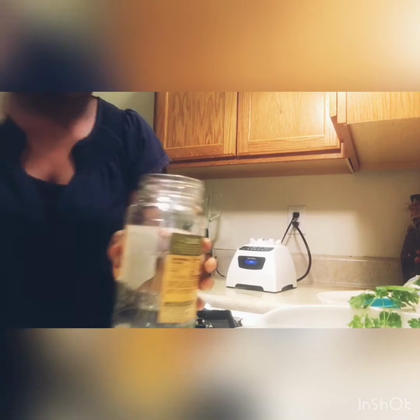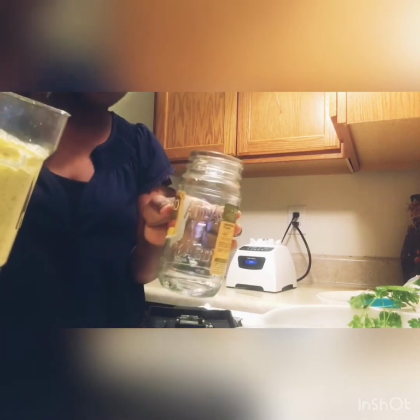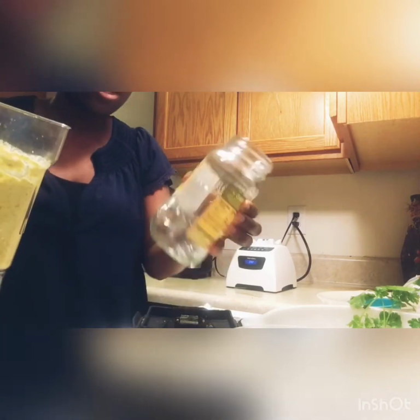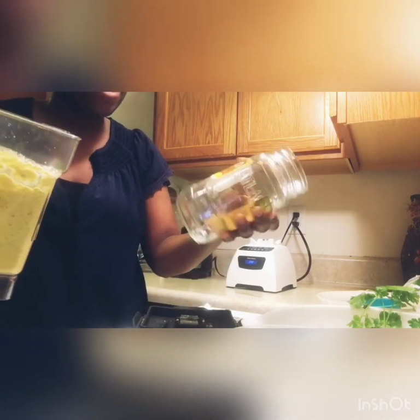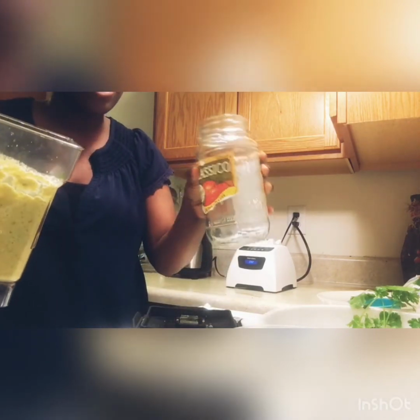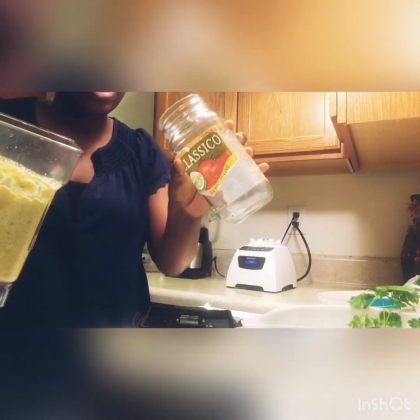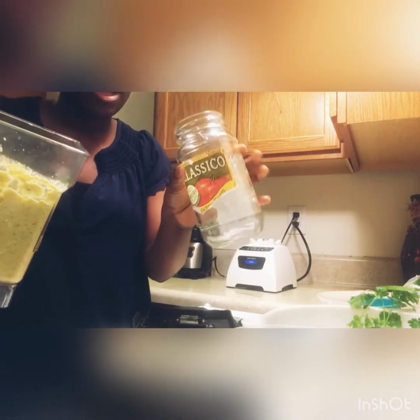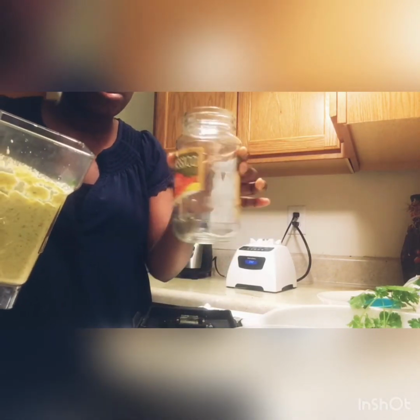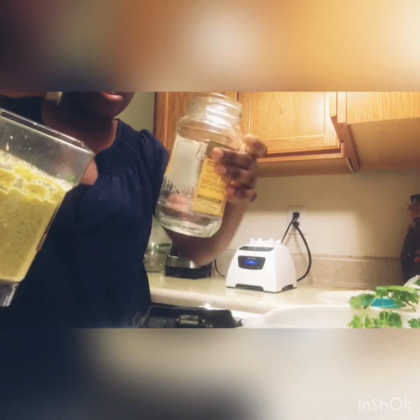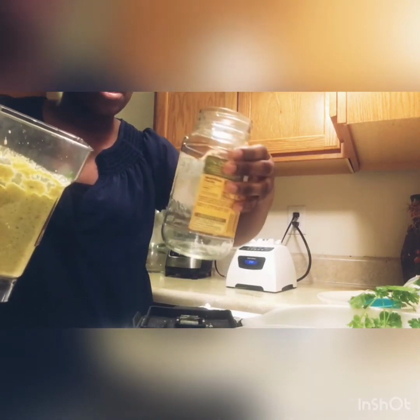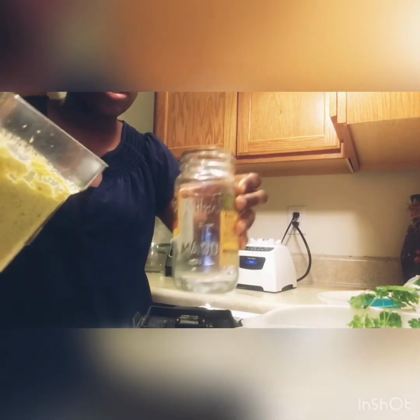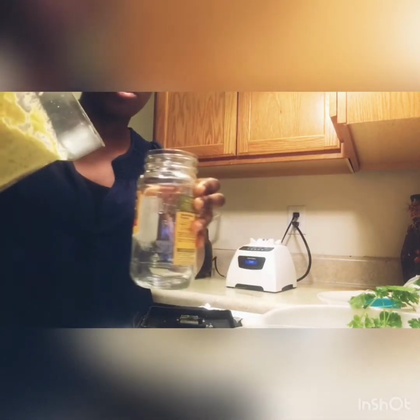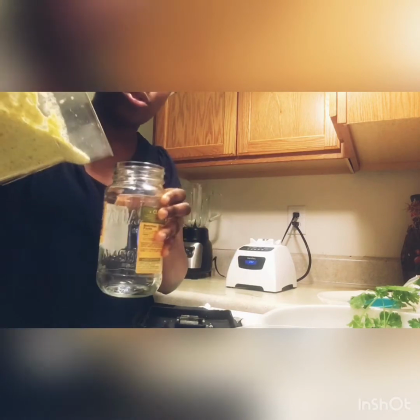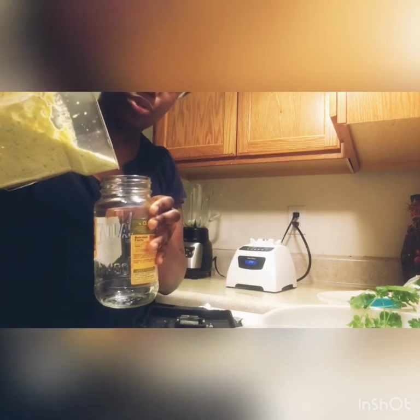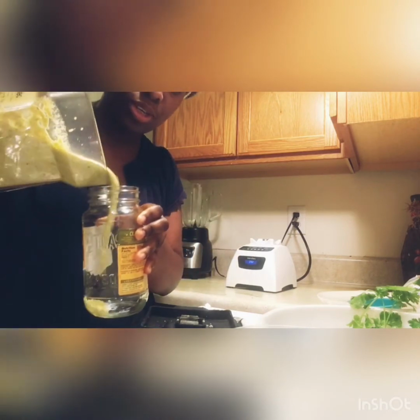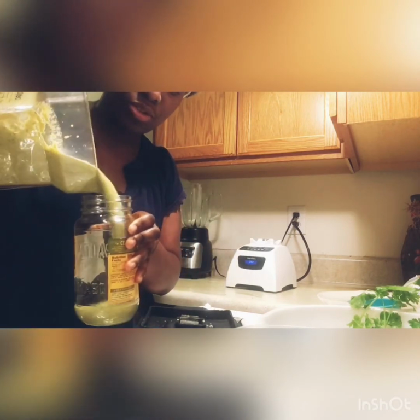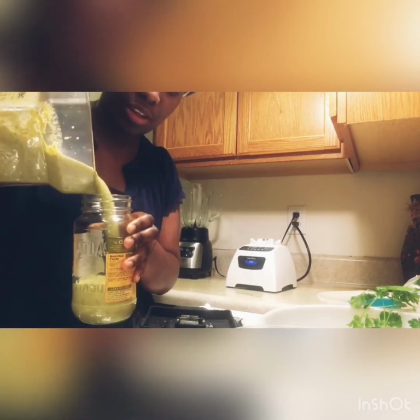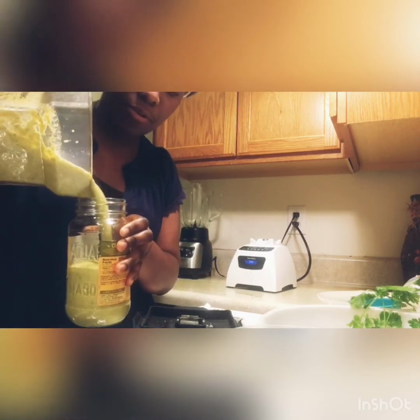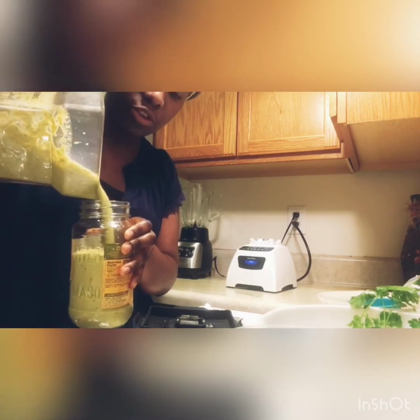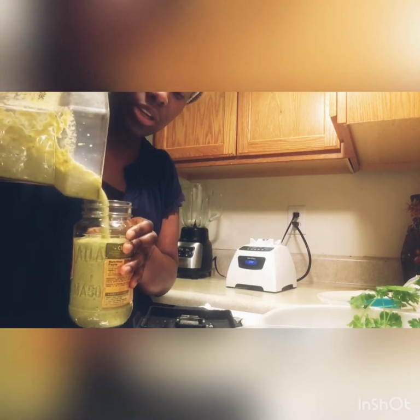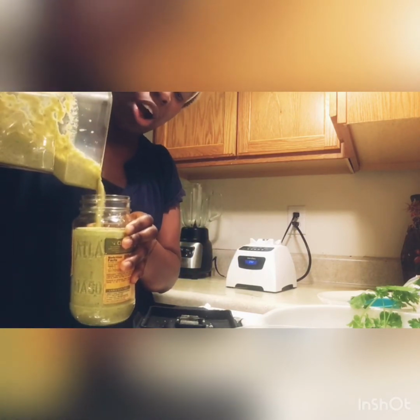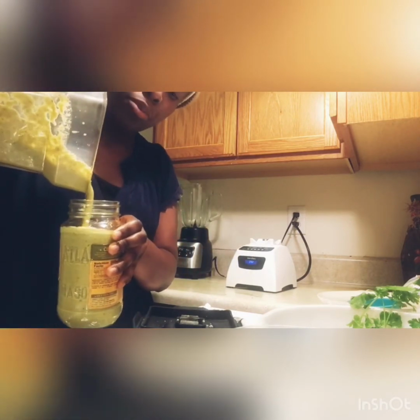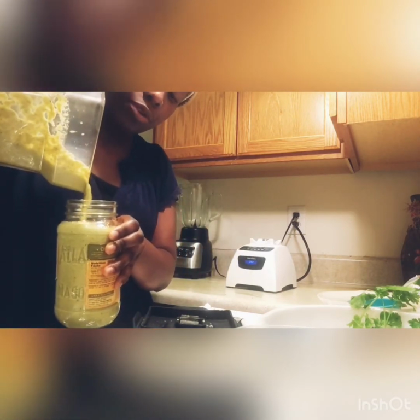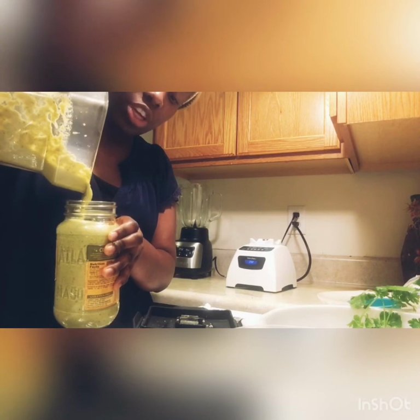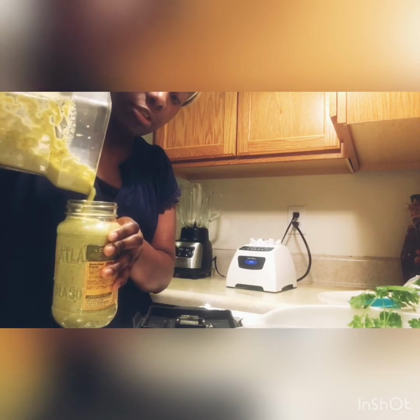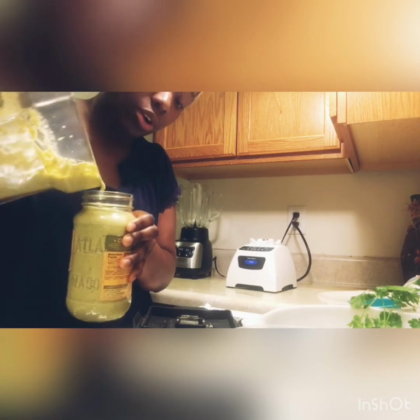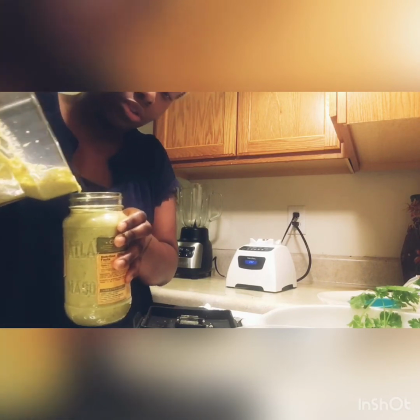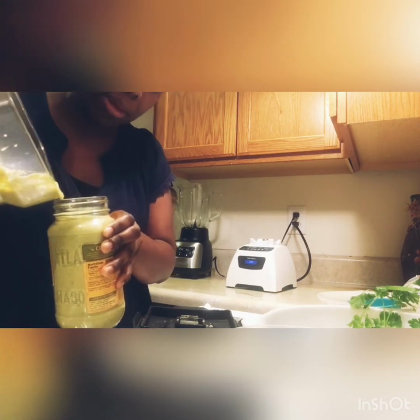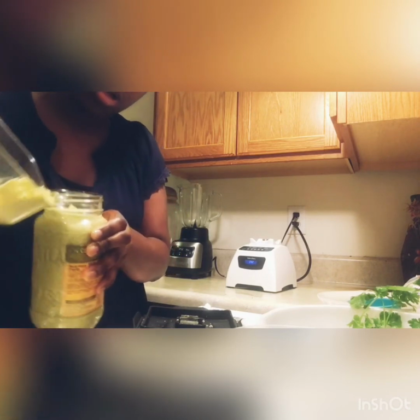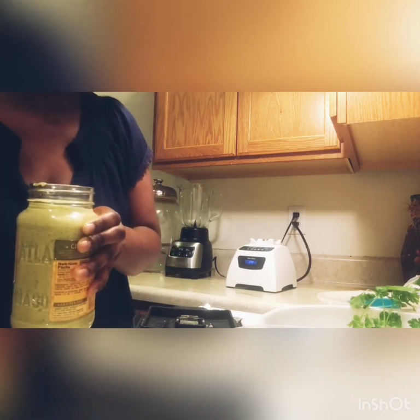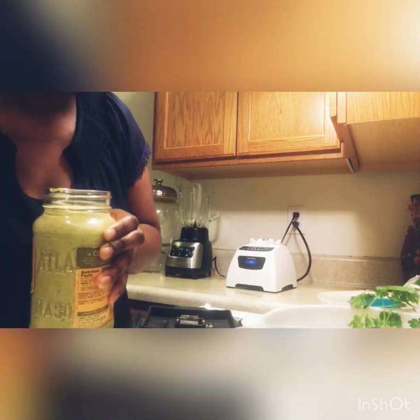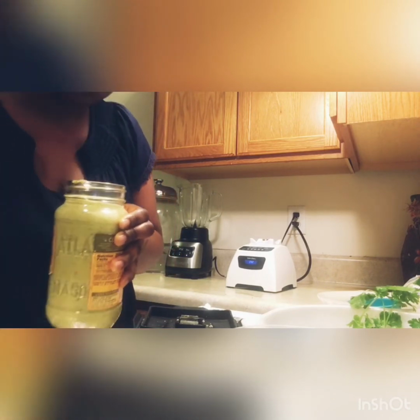I use a container to save it in my refrigerator. You can also put it in the freezer and freeze it.